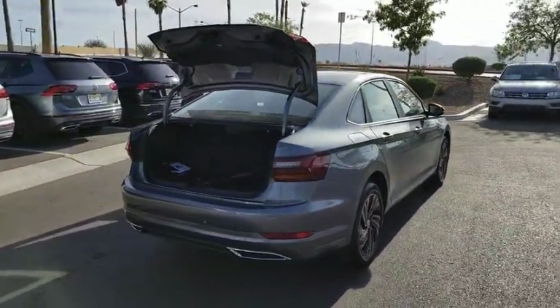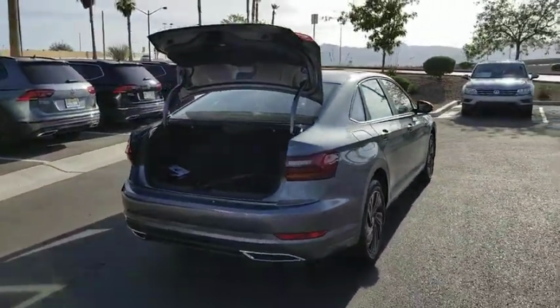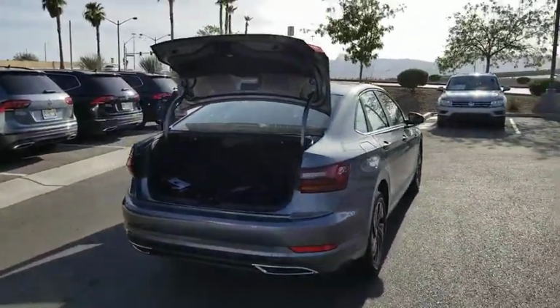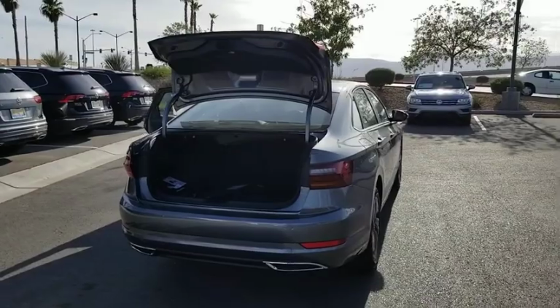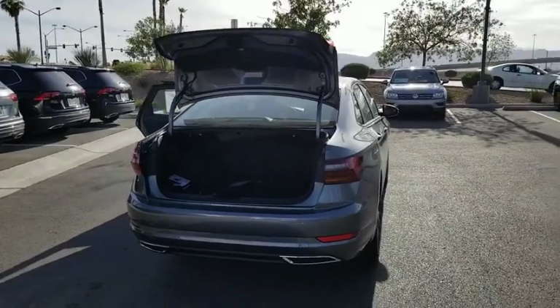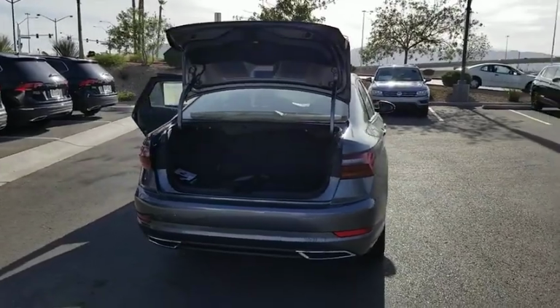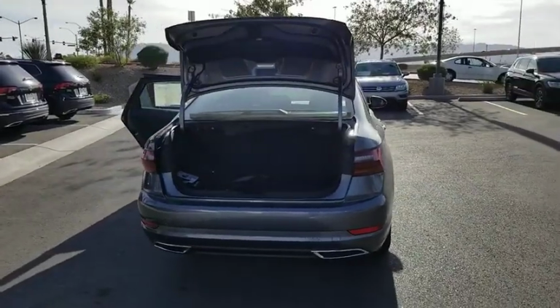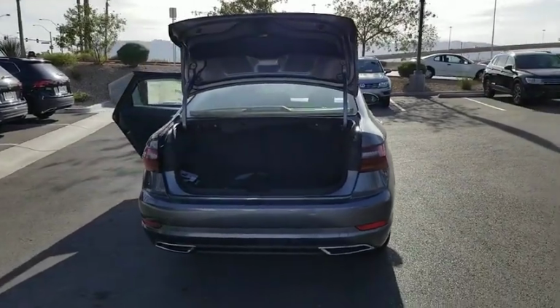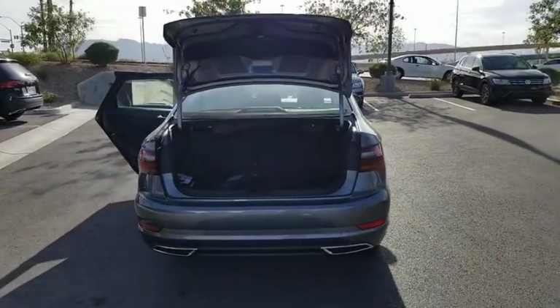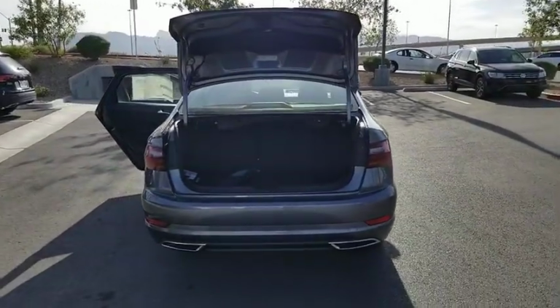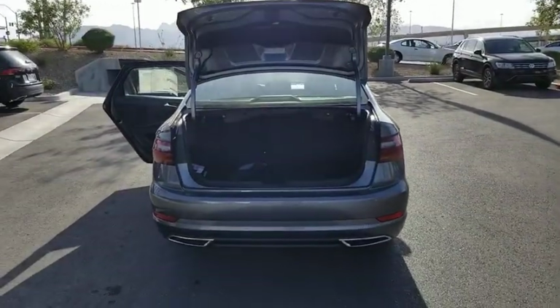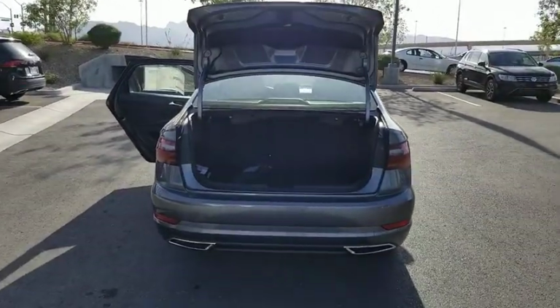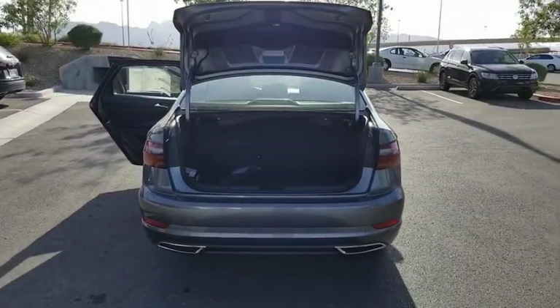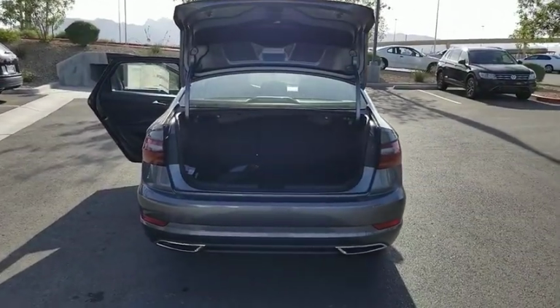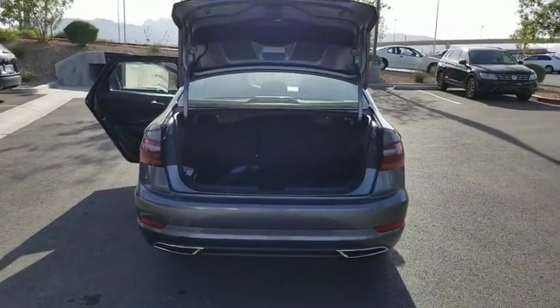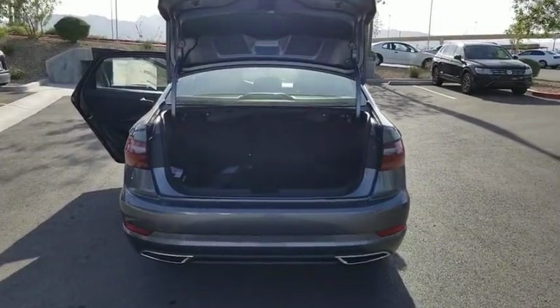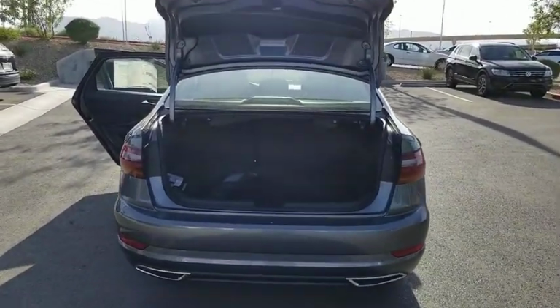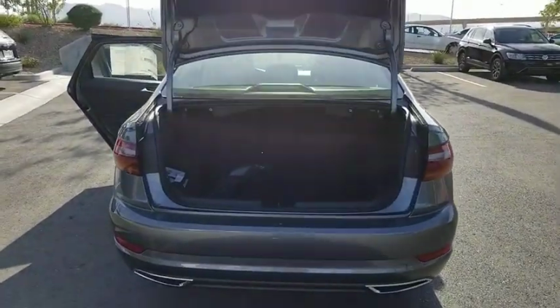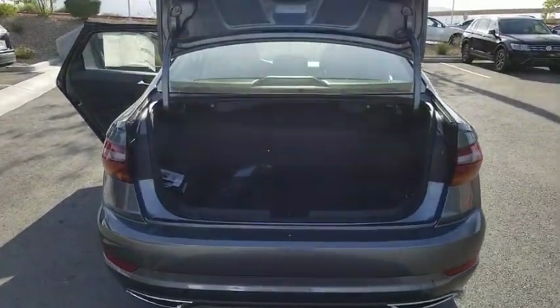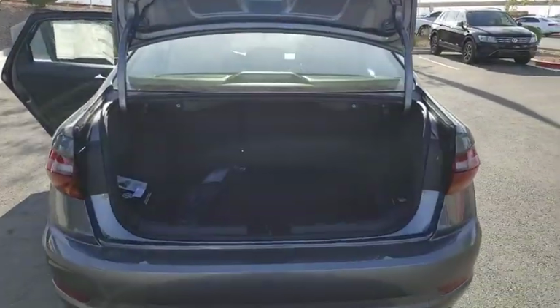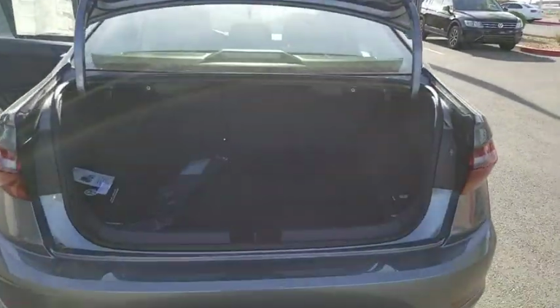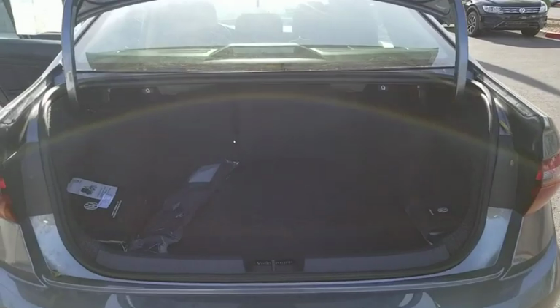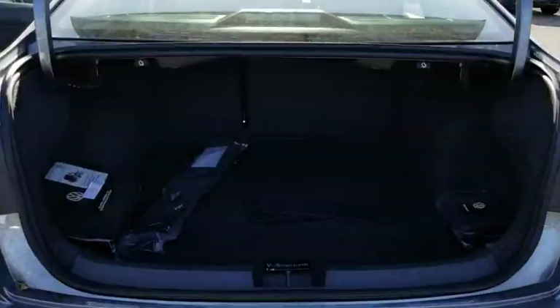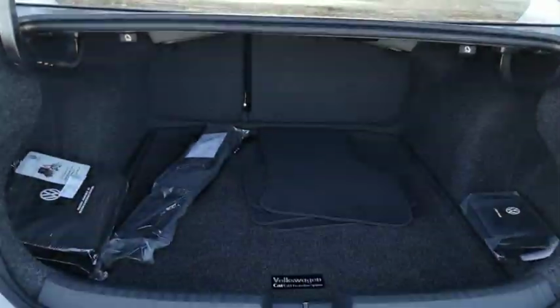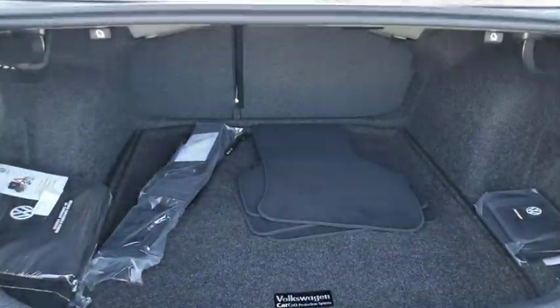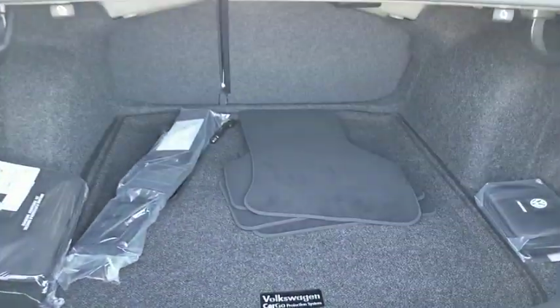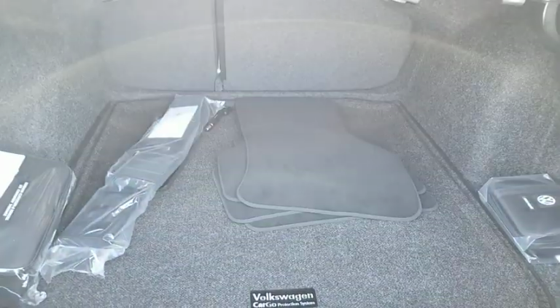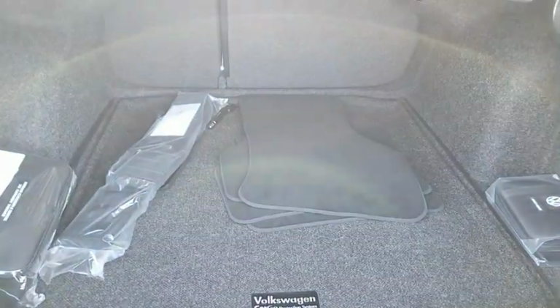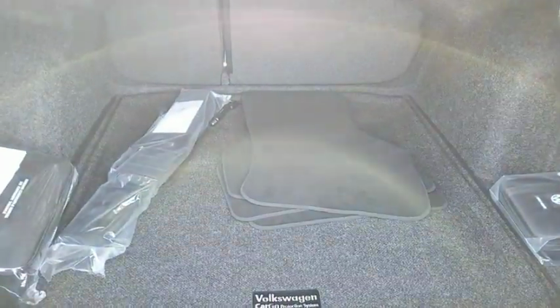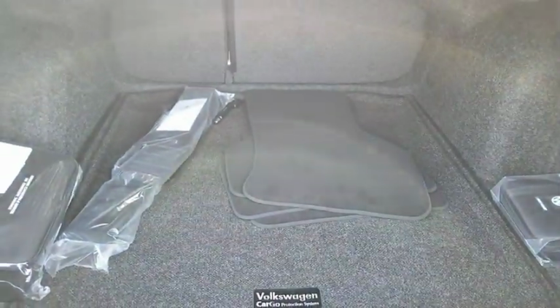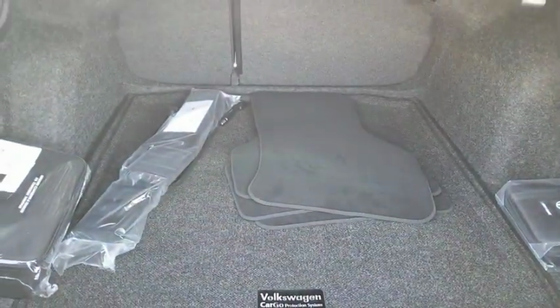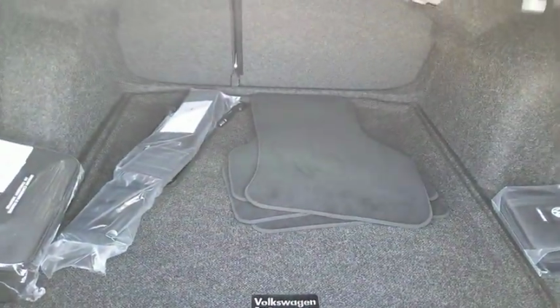Here are some of this vehicle's great options: traction control, navigation system, dual airbags, alloy wheels, power steering, and four-wheel disc brakes.